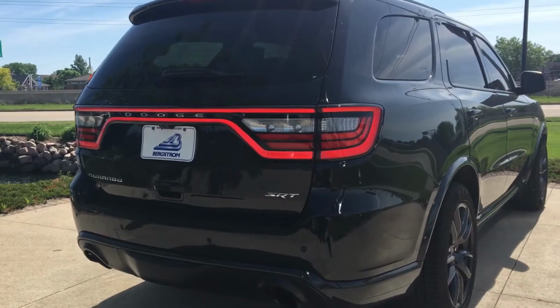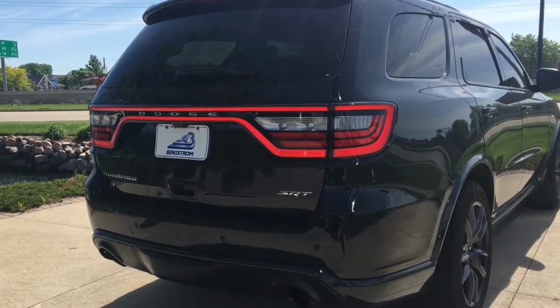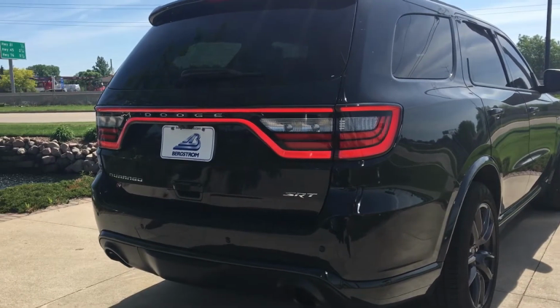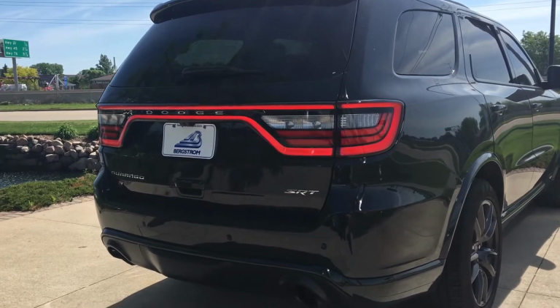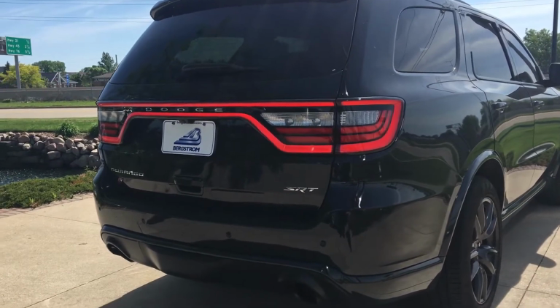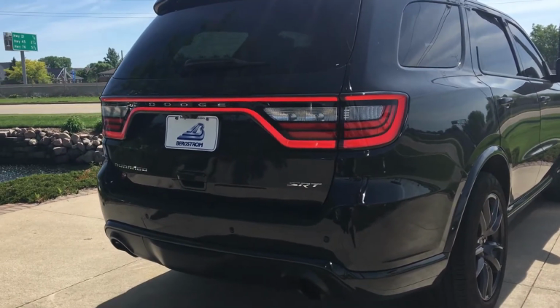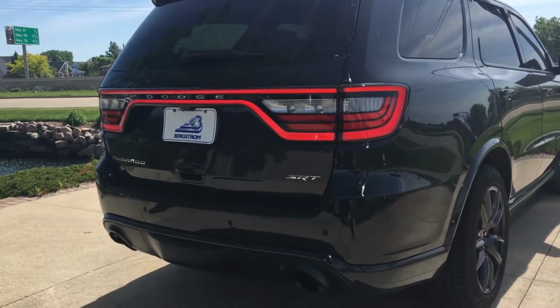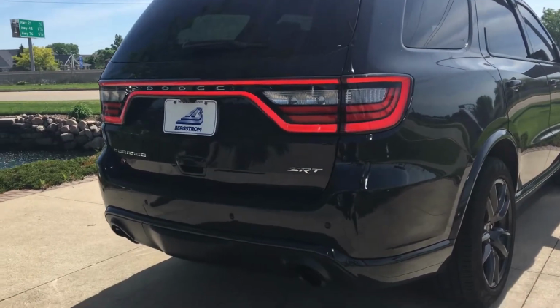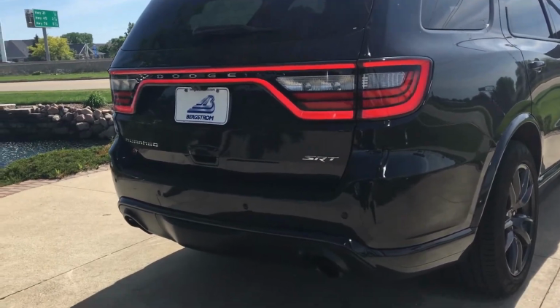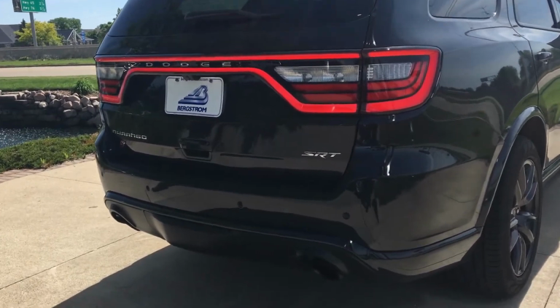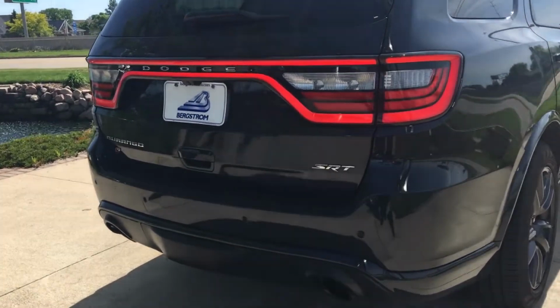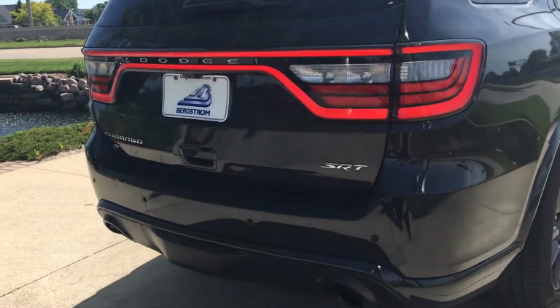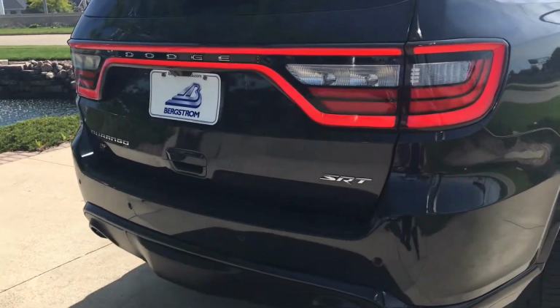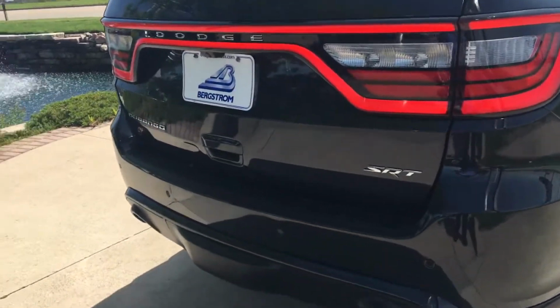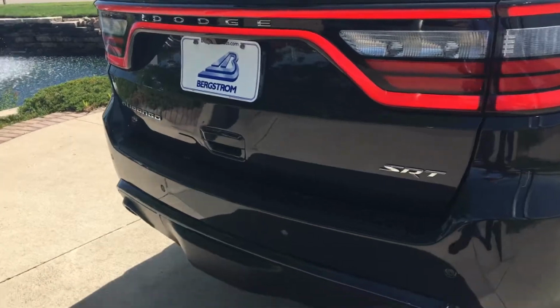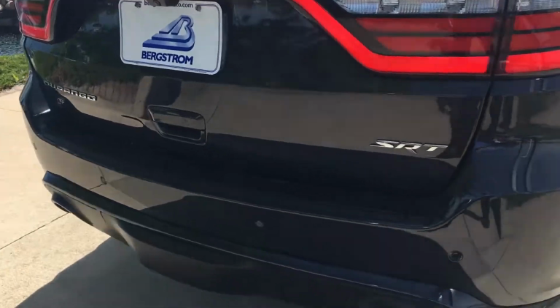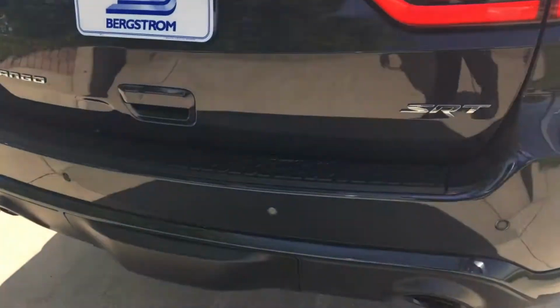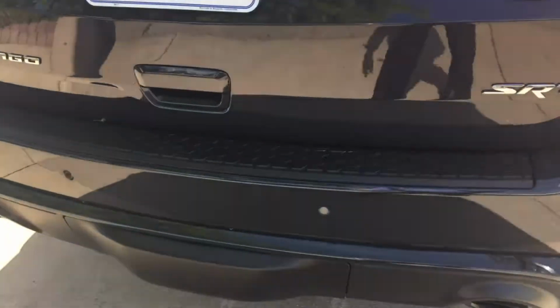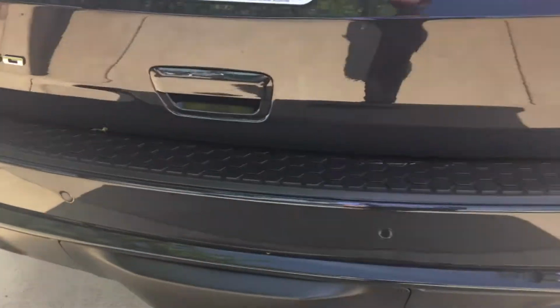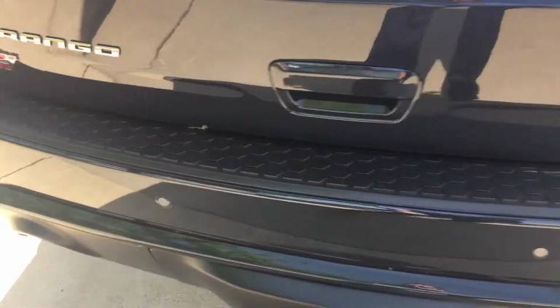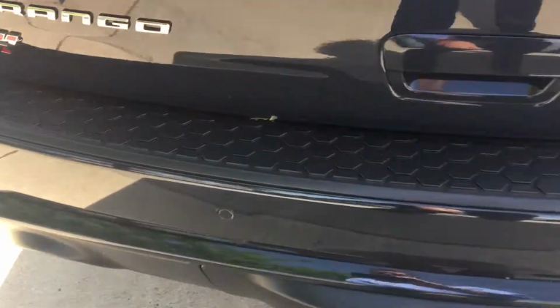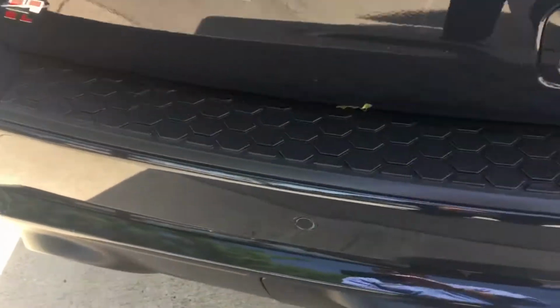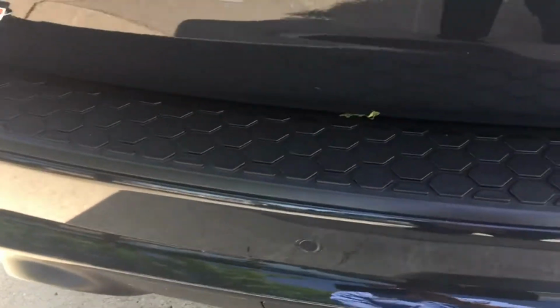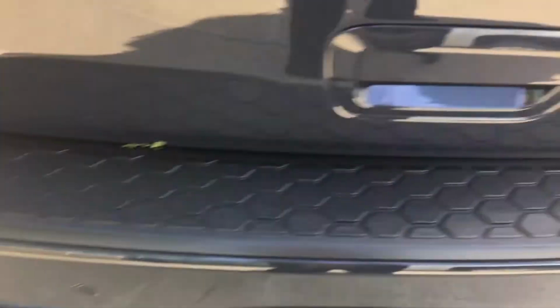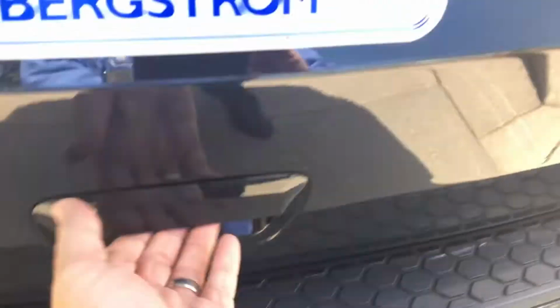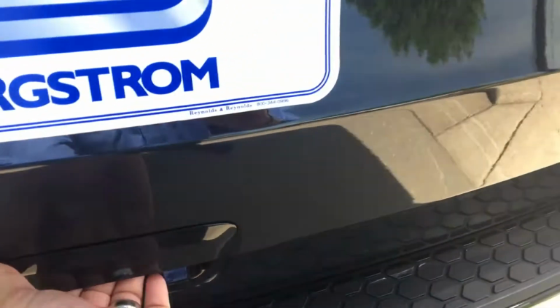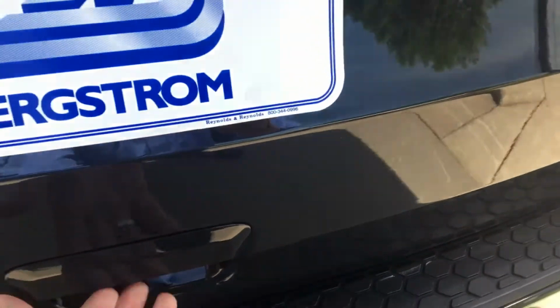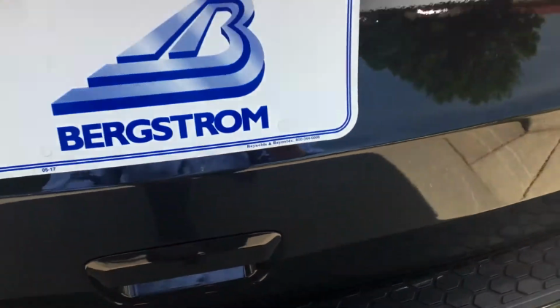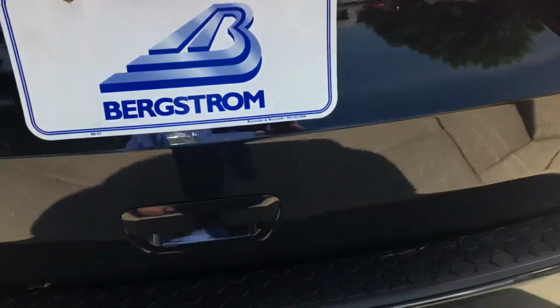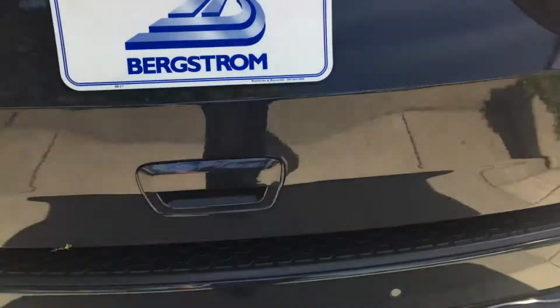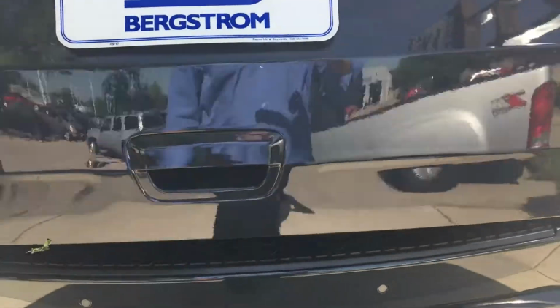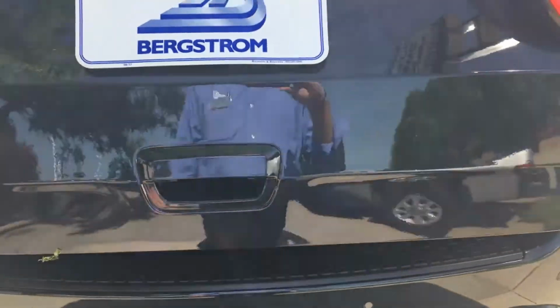Nathaniel, here's a quick video of the vehicle so you can get some detailed looks instead of just seeing the pictures. Walk around the bumper — there's no dings or dents or scratches back here as well.